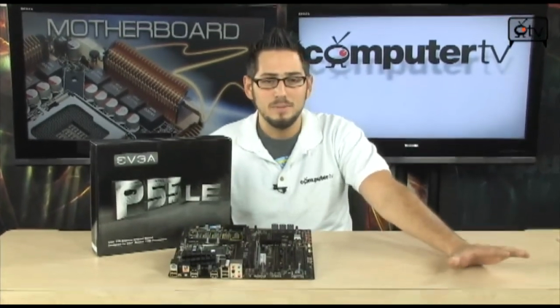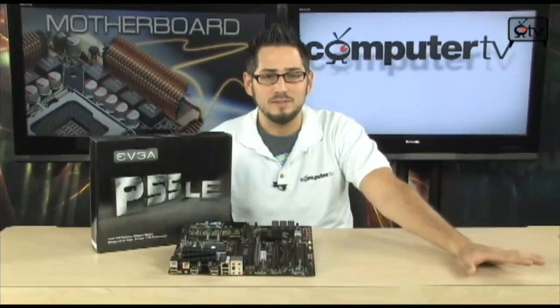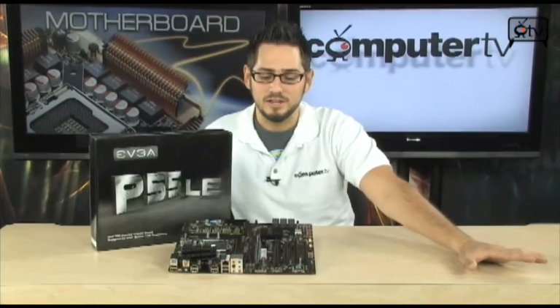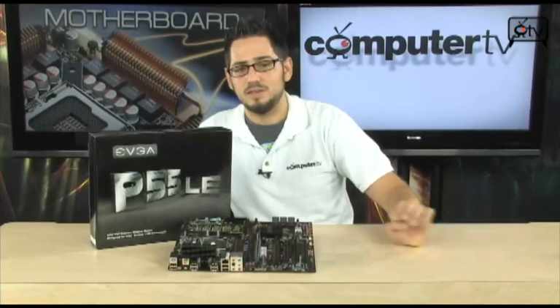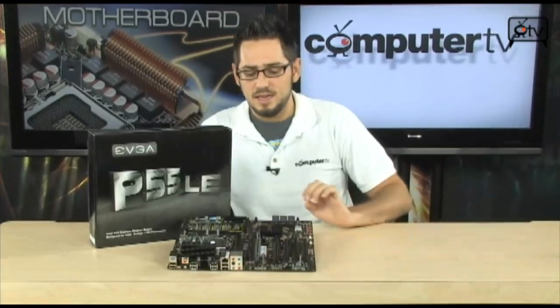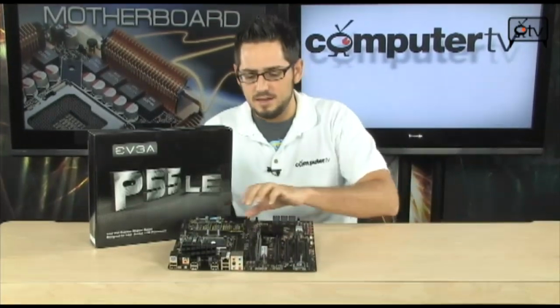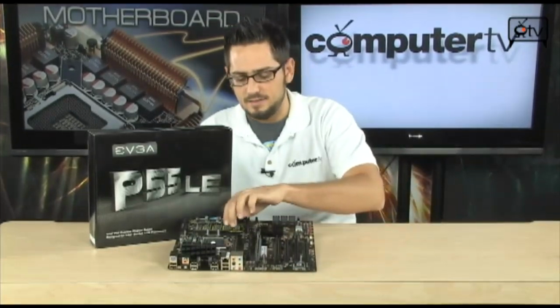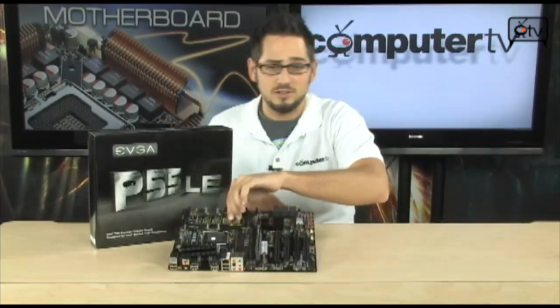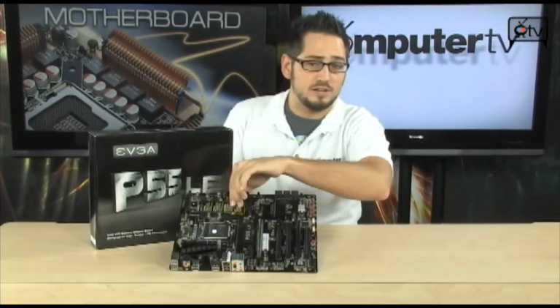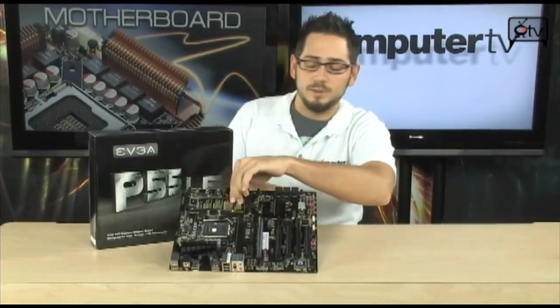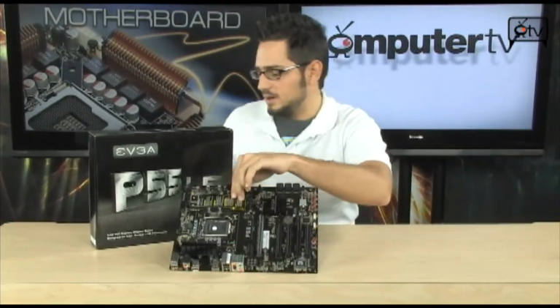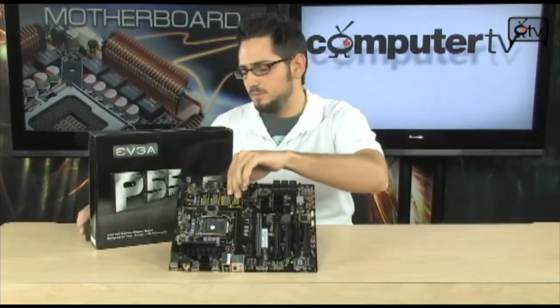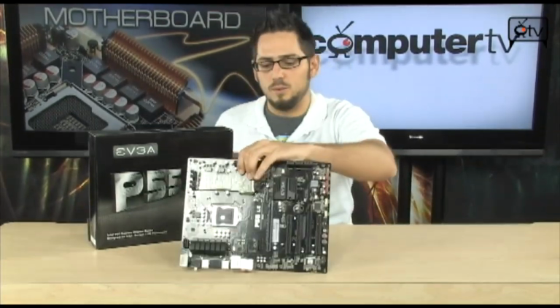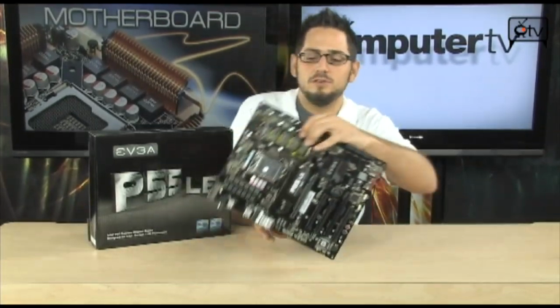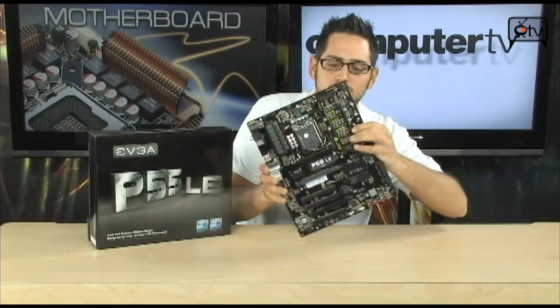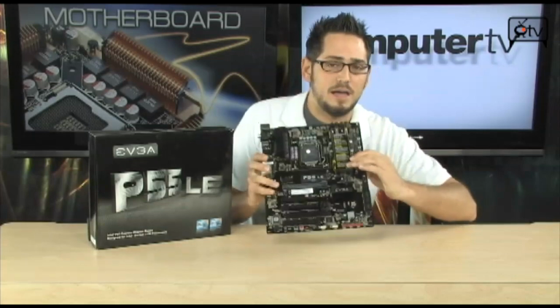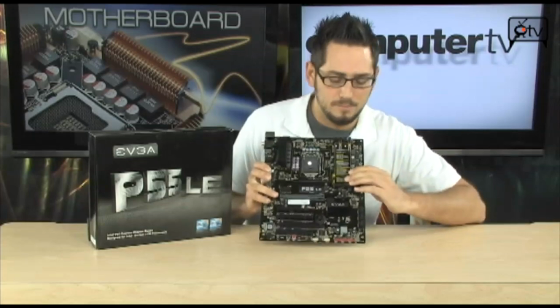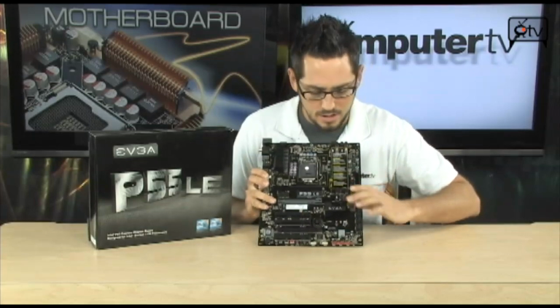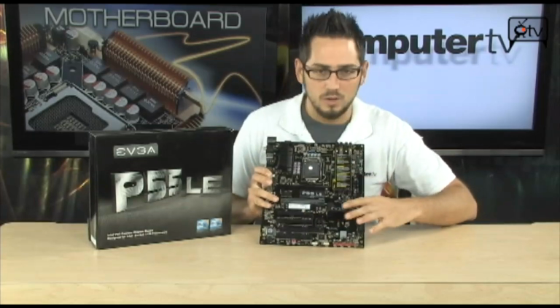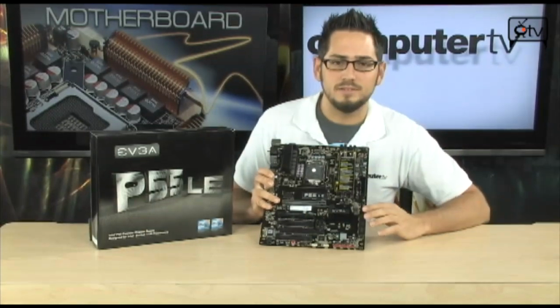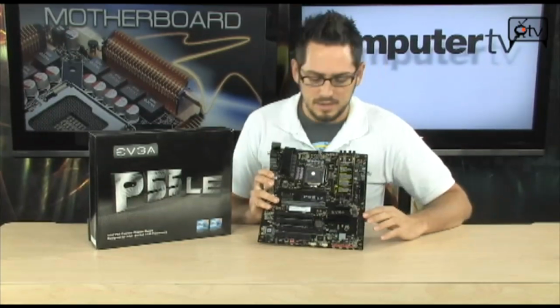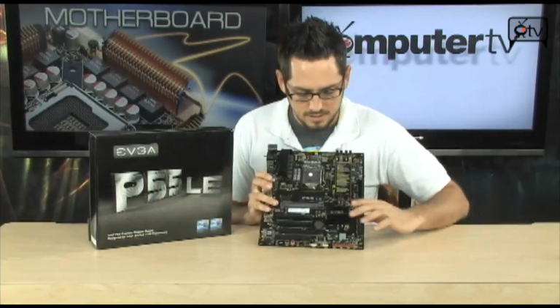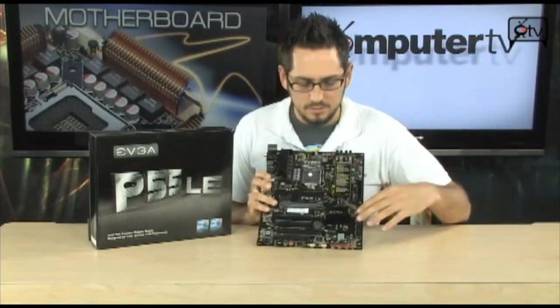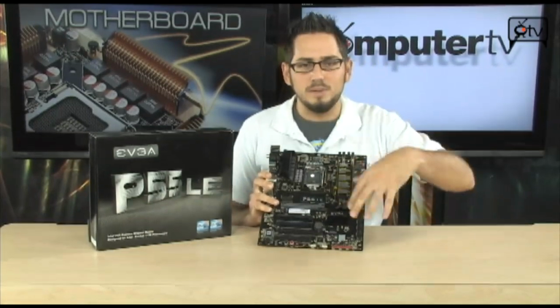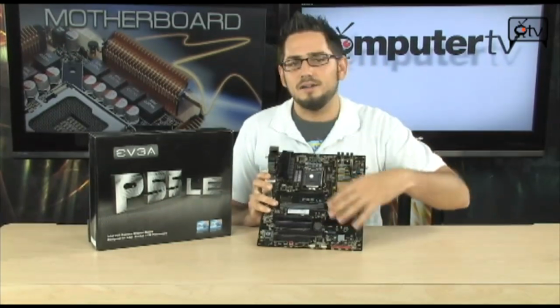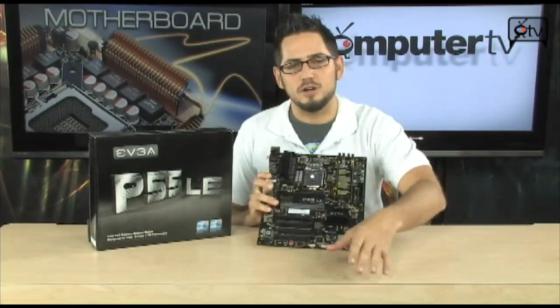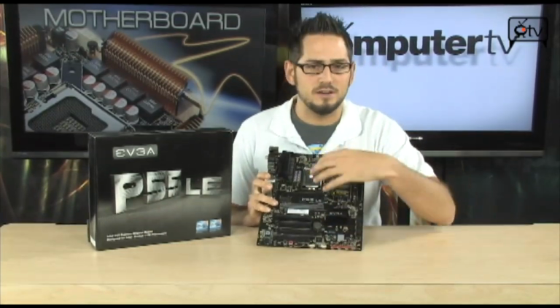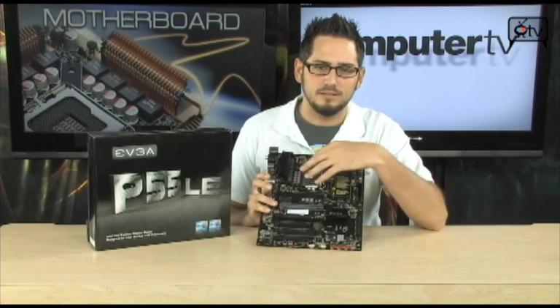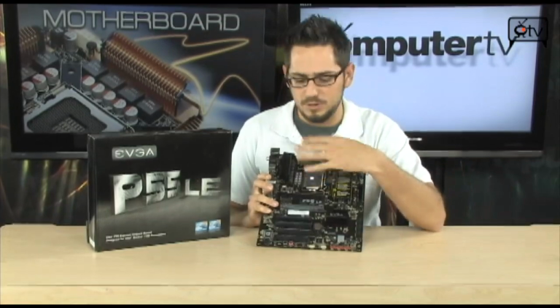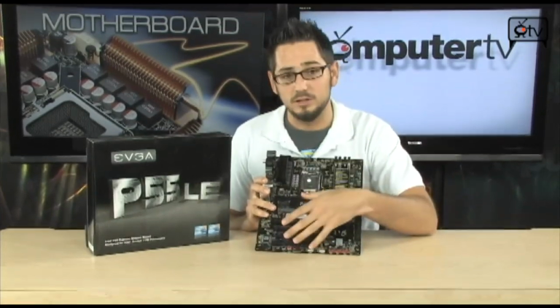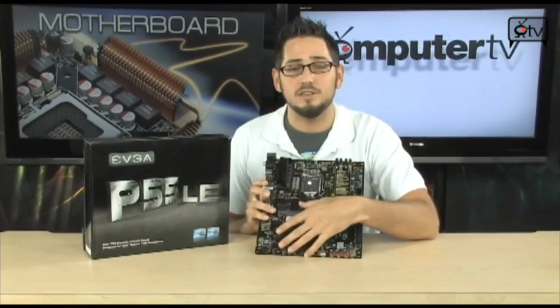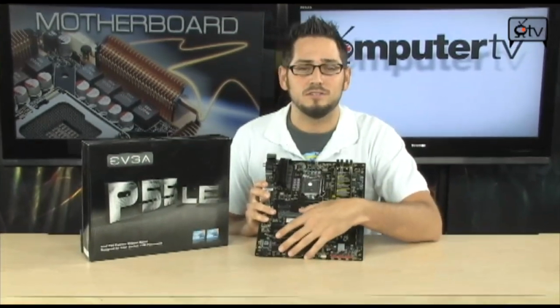P55 is a very nice chipset and it's changed the architecture a little bit for what Intel uses. It has the platform control hub instead of QPI. Everything's direct media interface into the CPU, including the PCI Express slot.